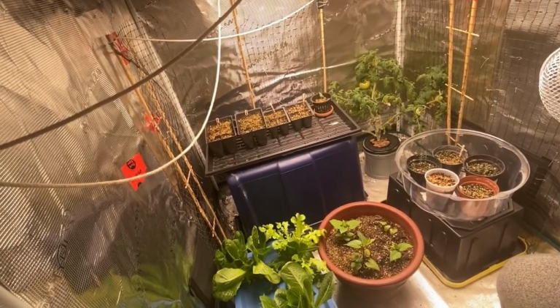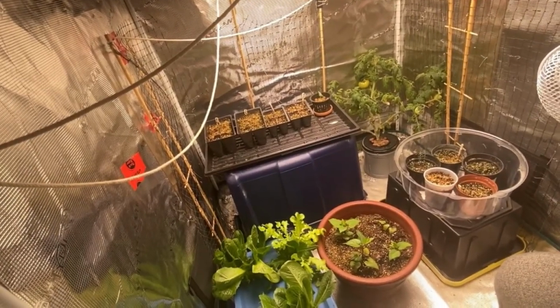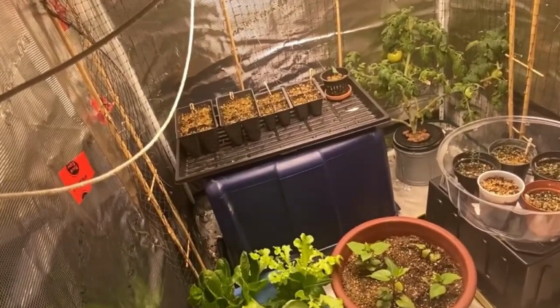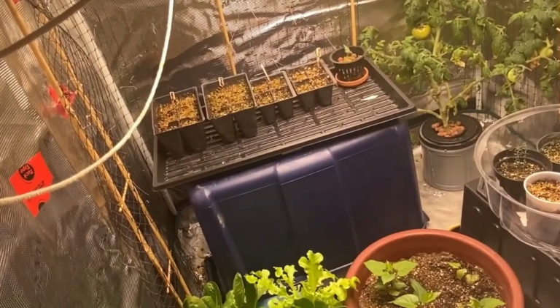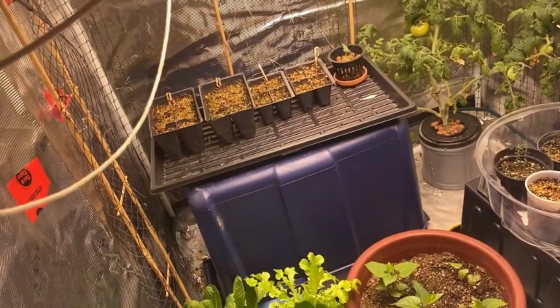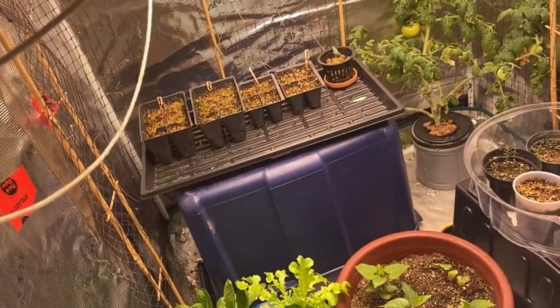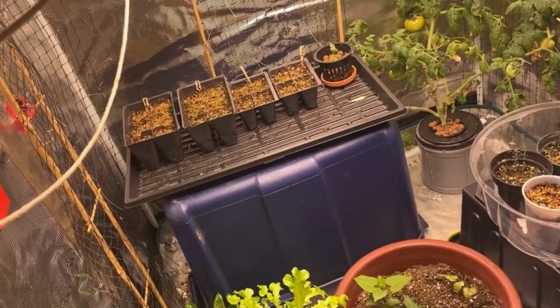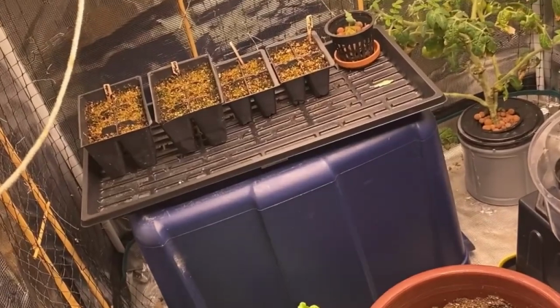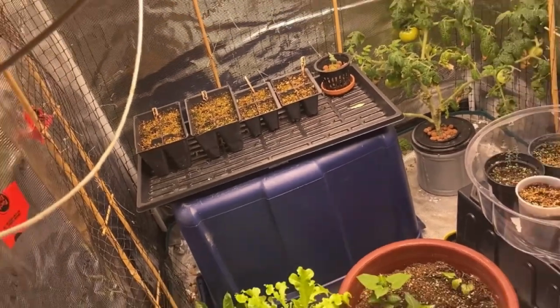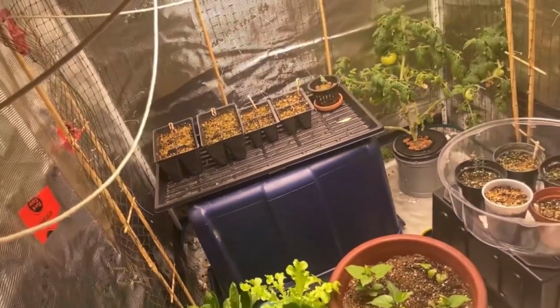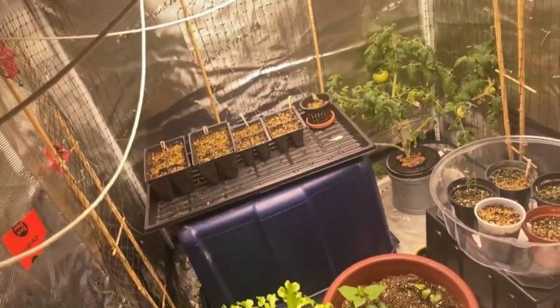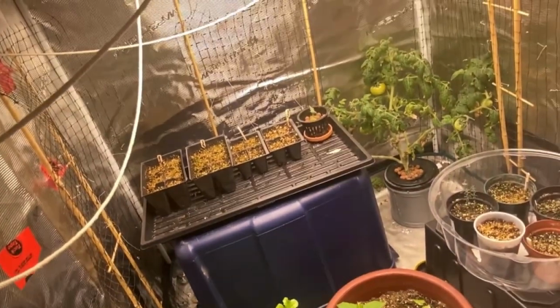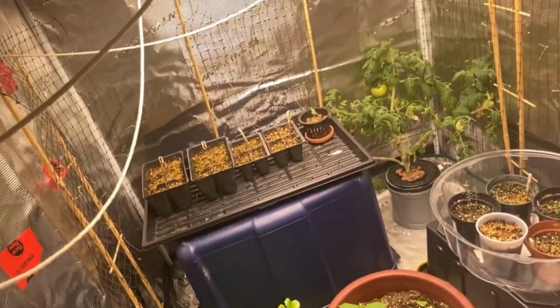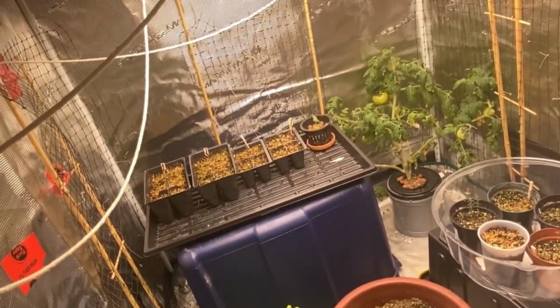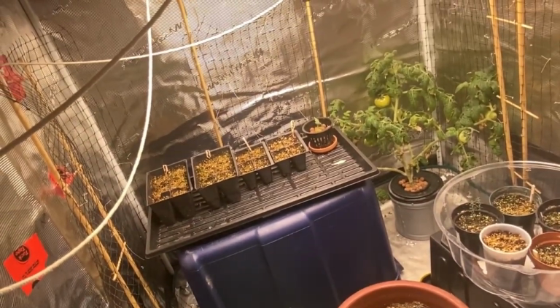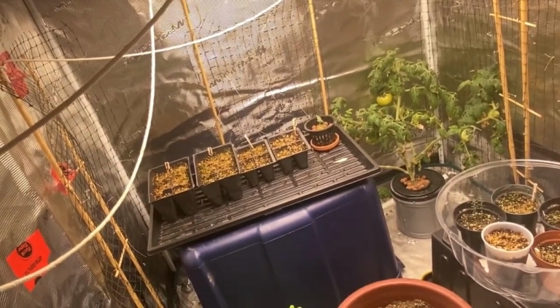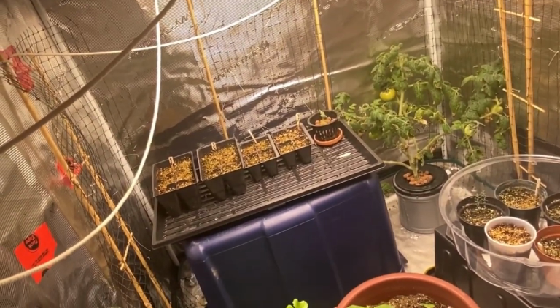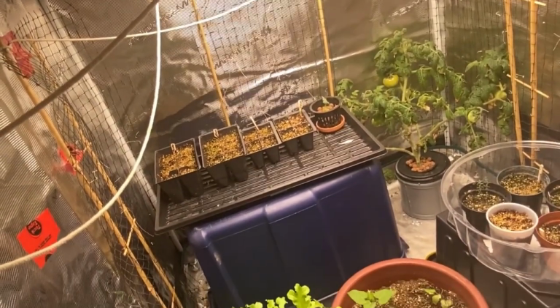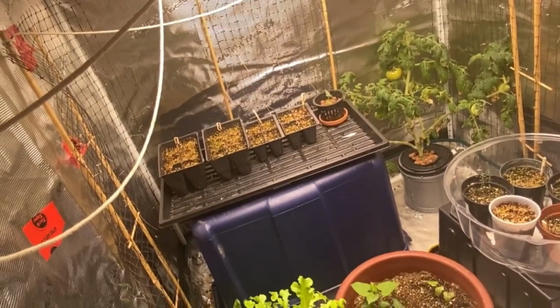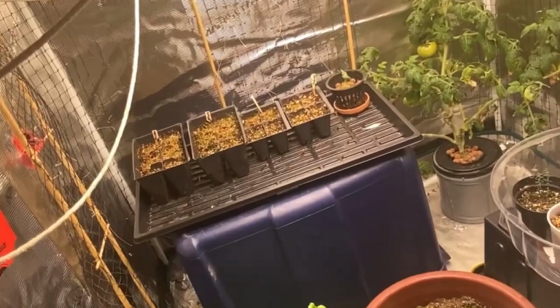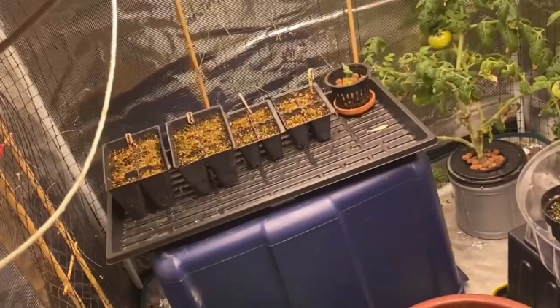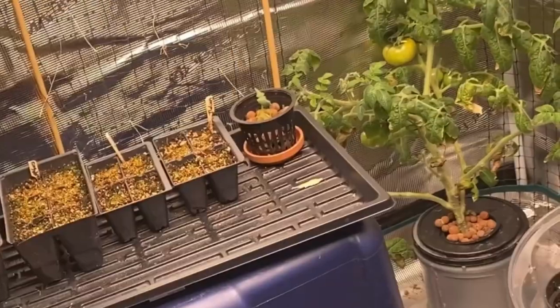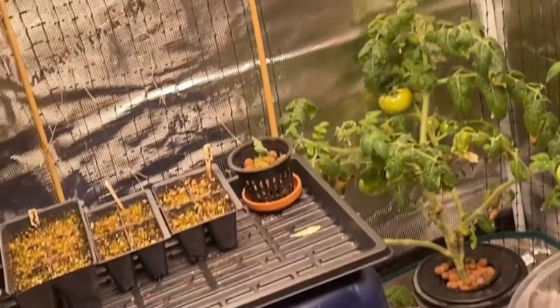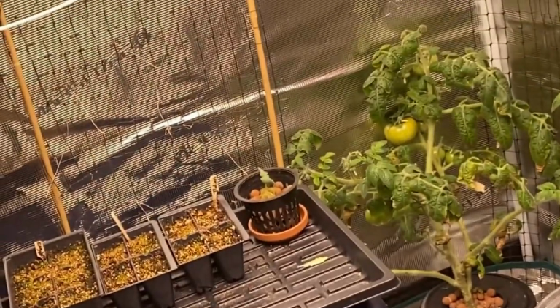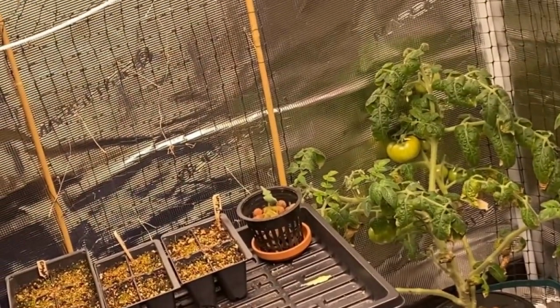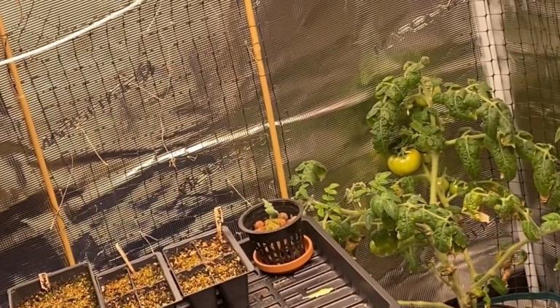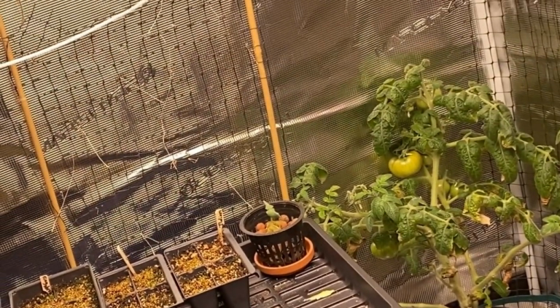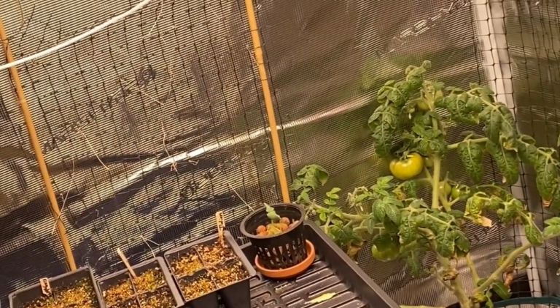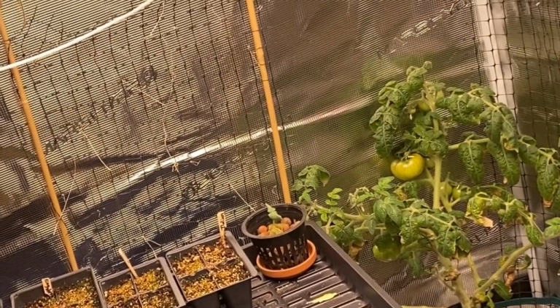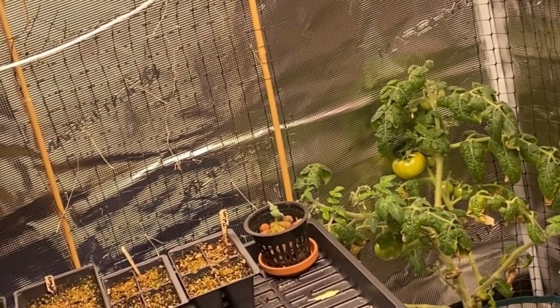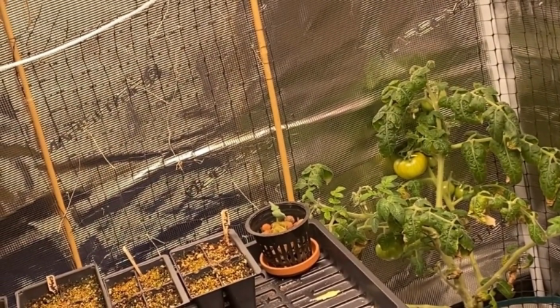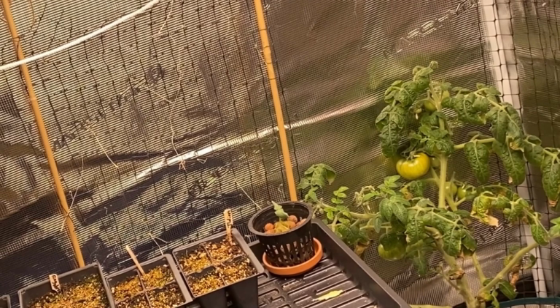Come spring, I can use my grow tent for seed starting. As you can see here I've got some of my seedlings going, some outdoor plants started. So this tent works great for seed starting as well.